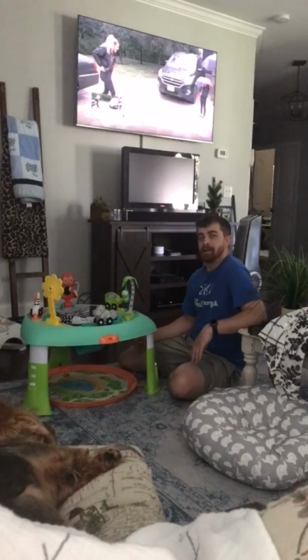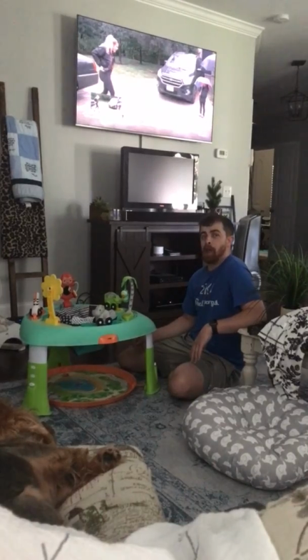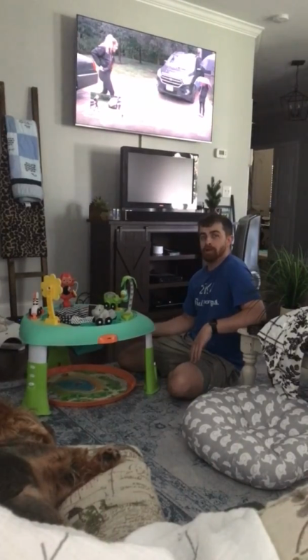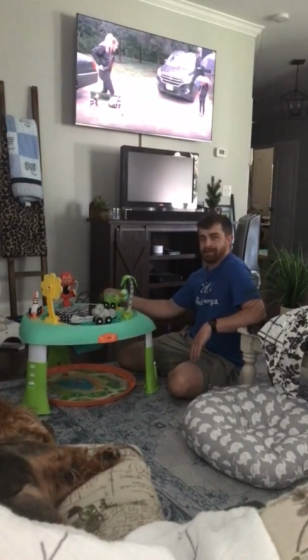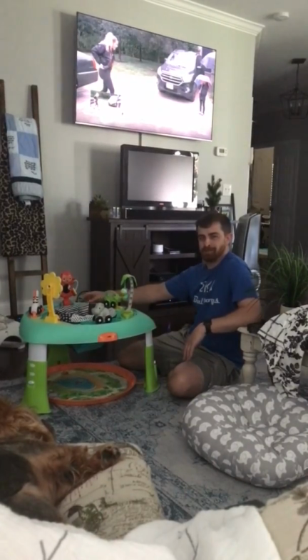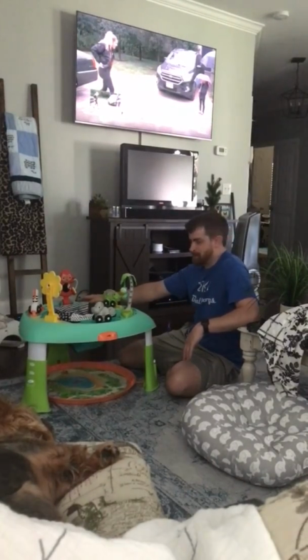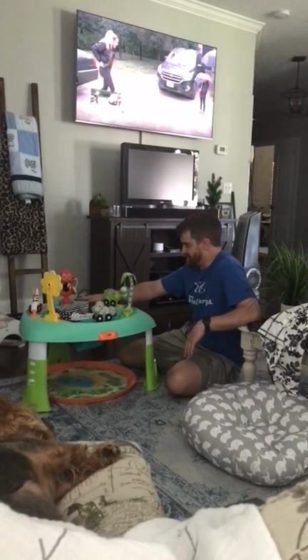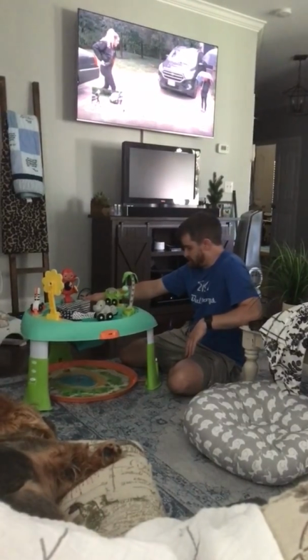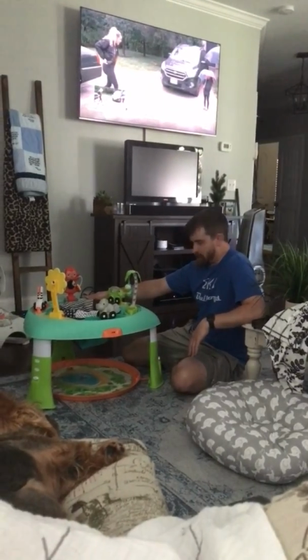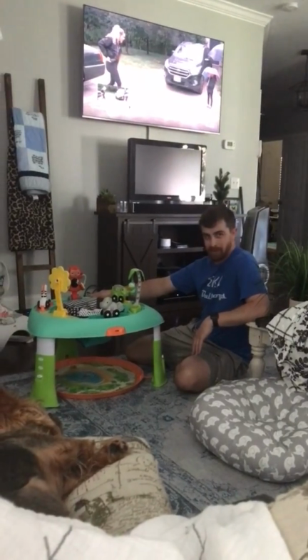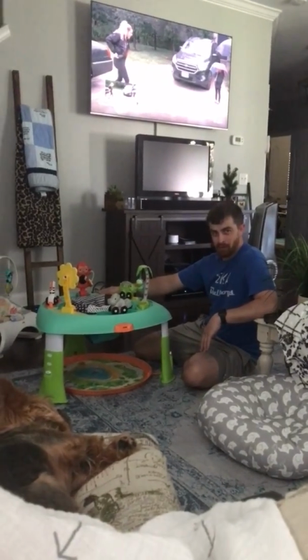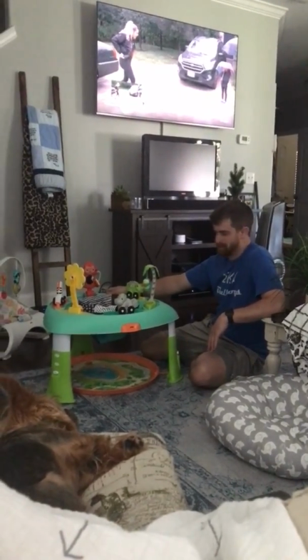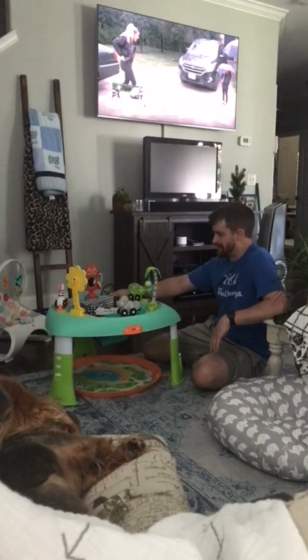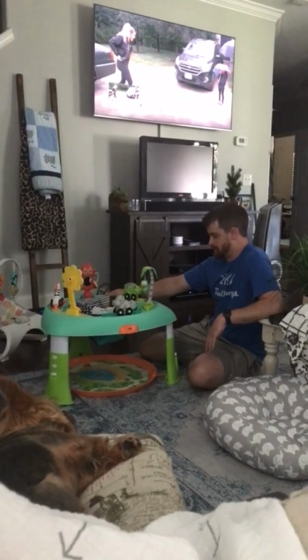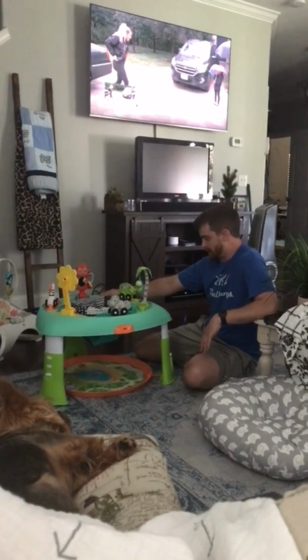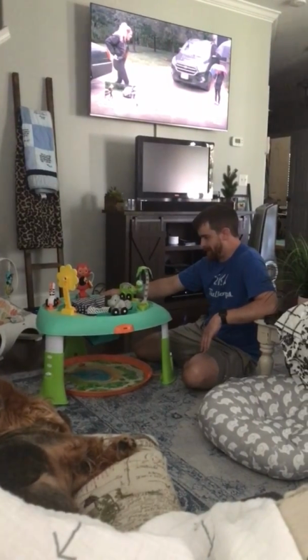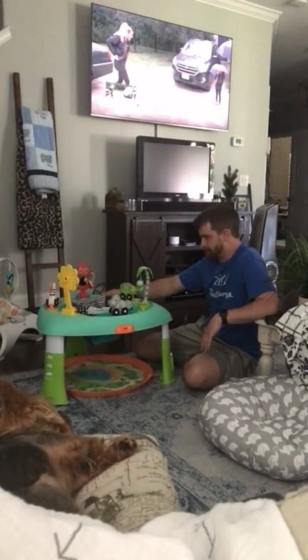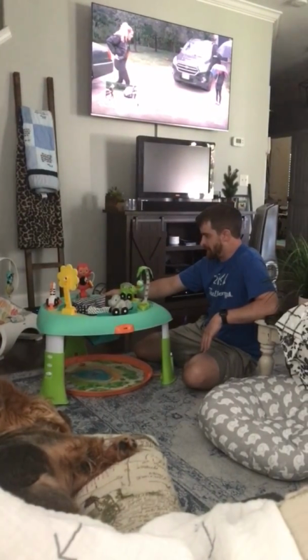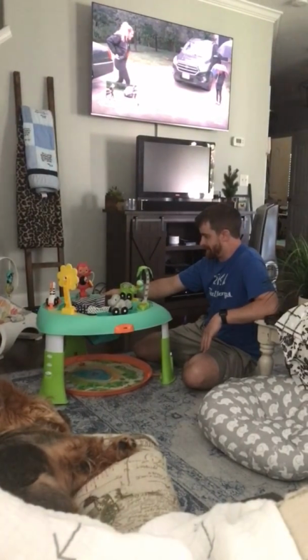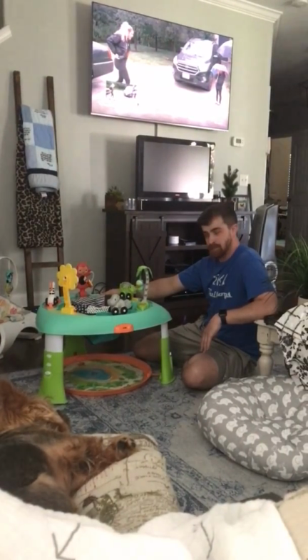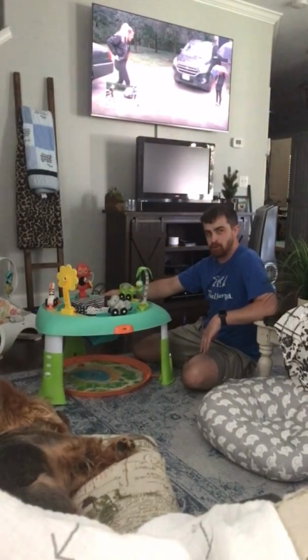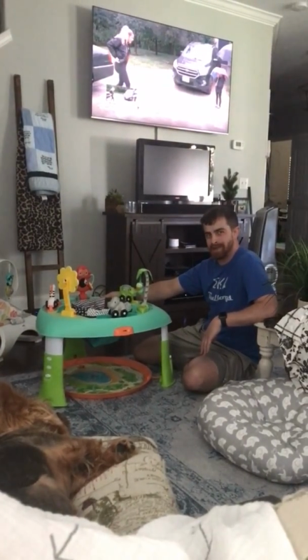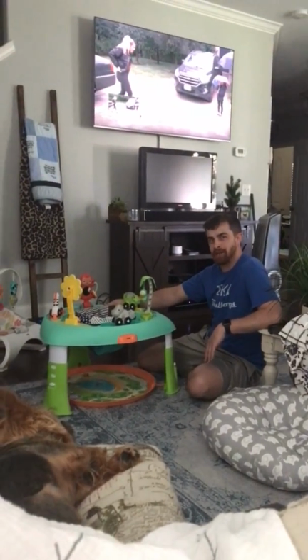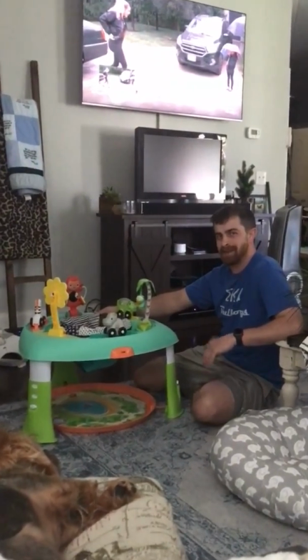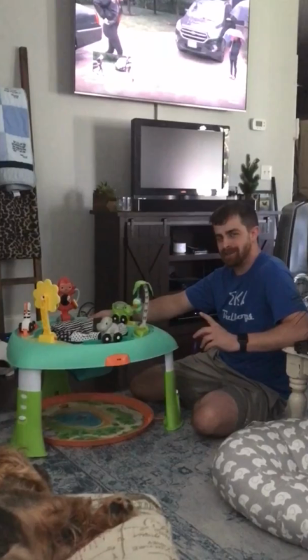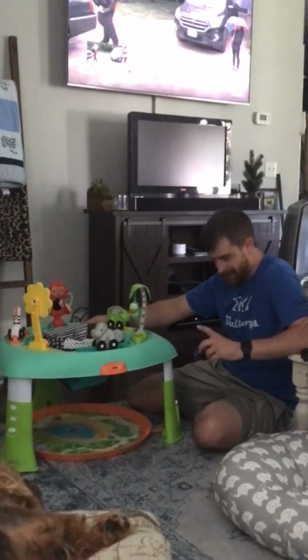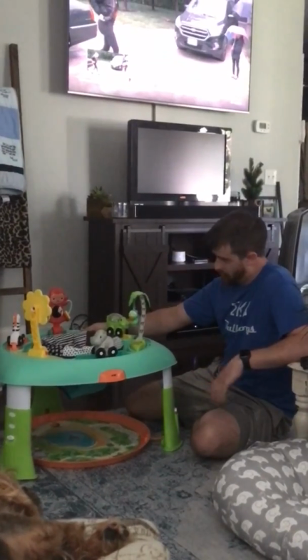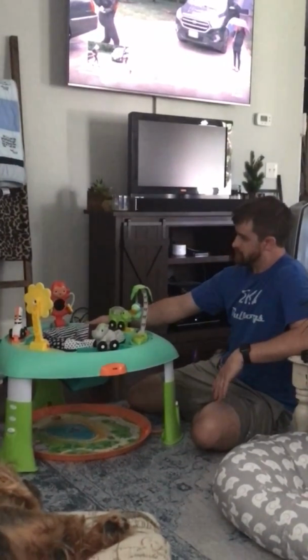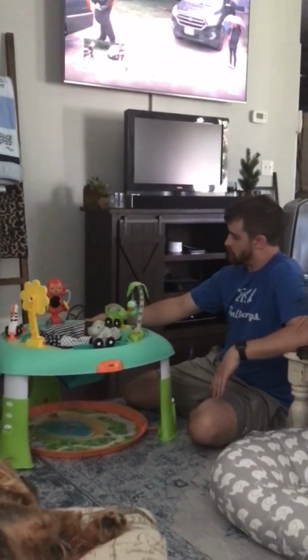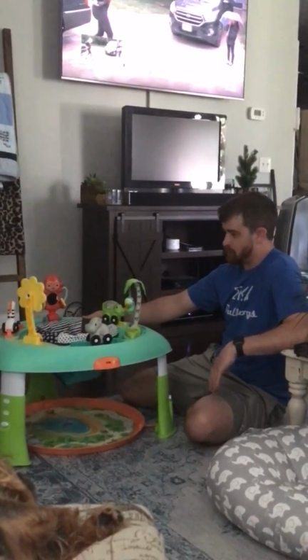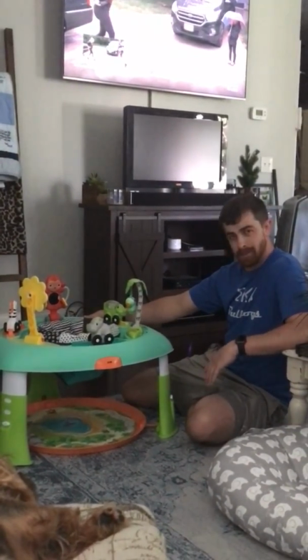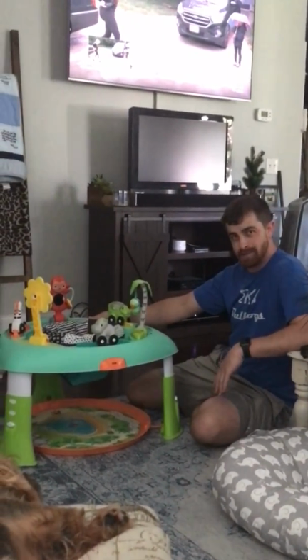Good morning ladies and gentlemen, welcome to LC's review of baby toys. I just put this bad boy together — it's called the two-in-one entertainer and activity table. I want to show you some of the toys that come along with this.